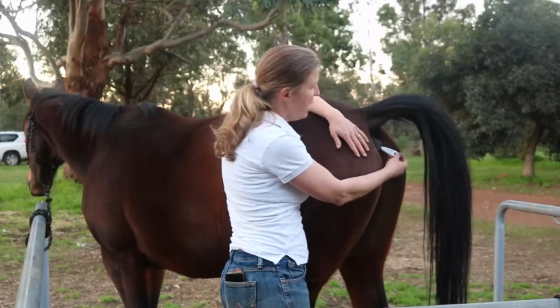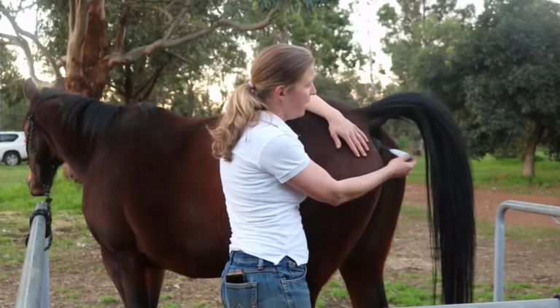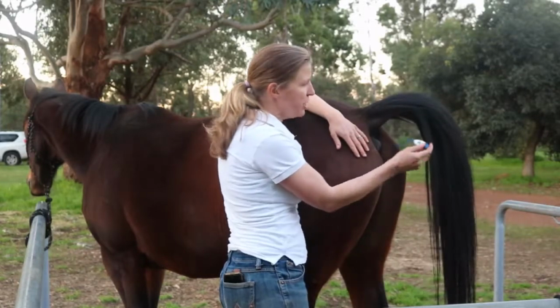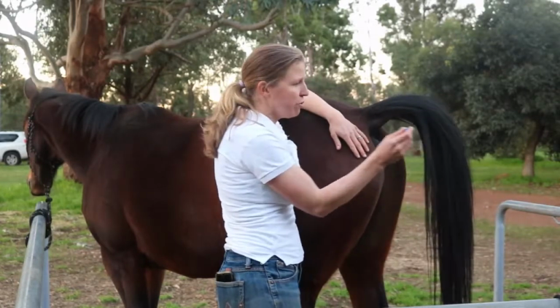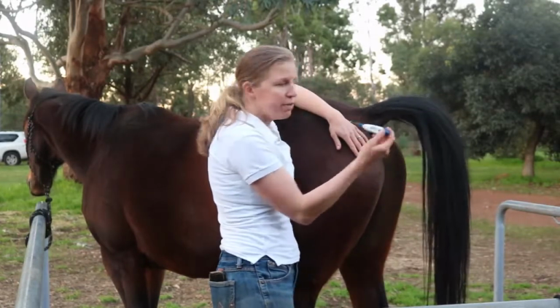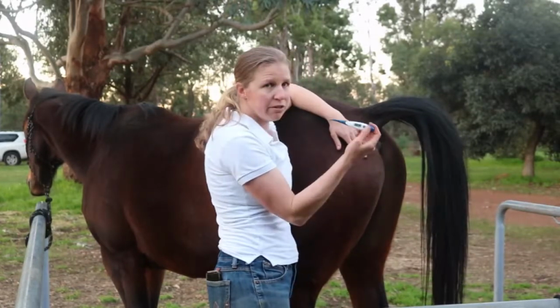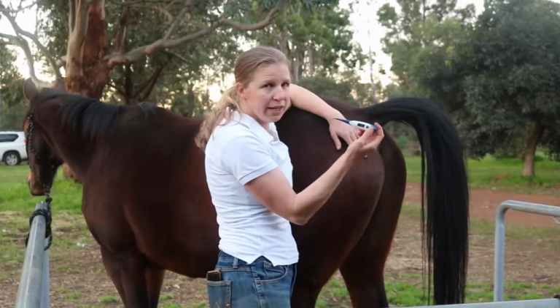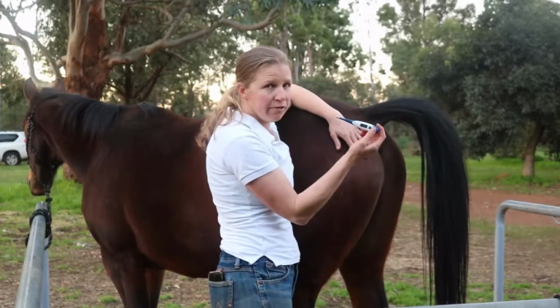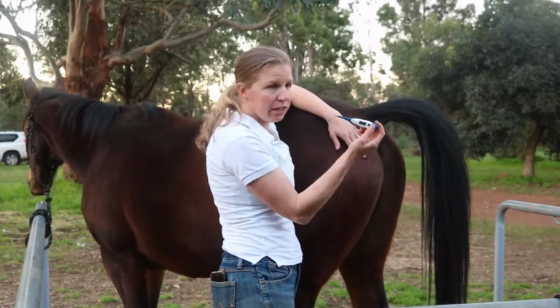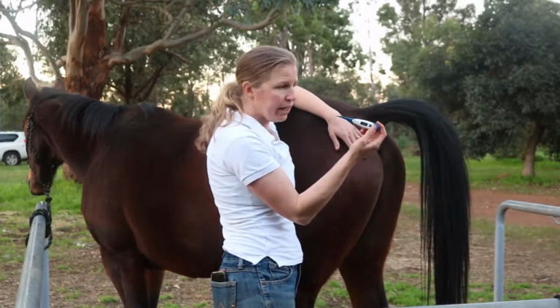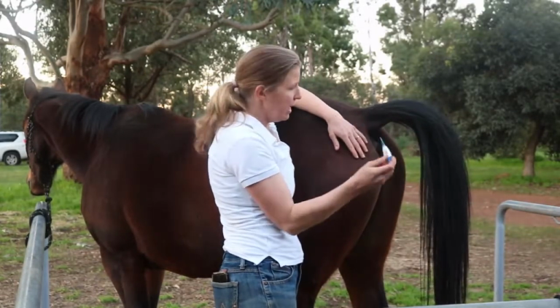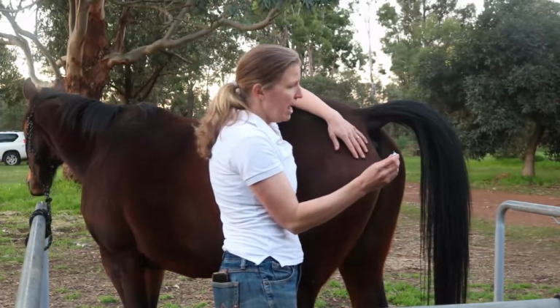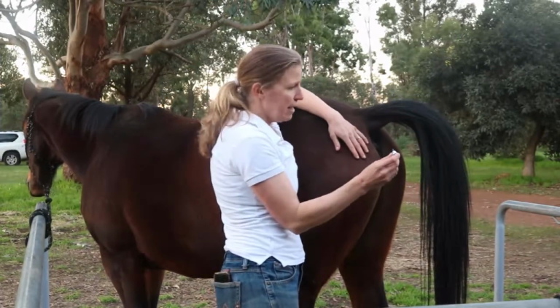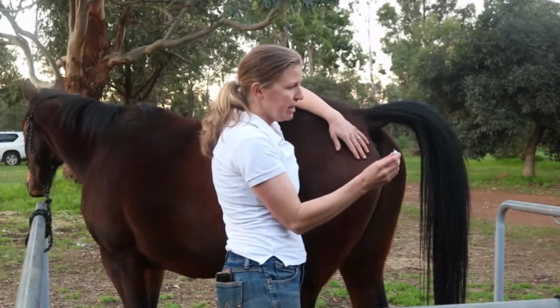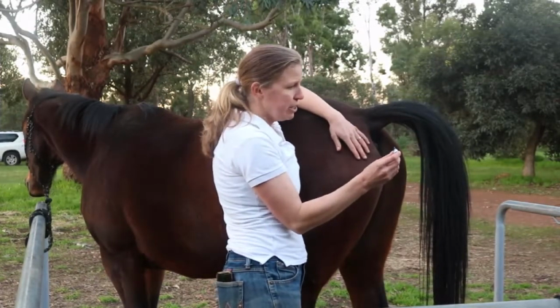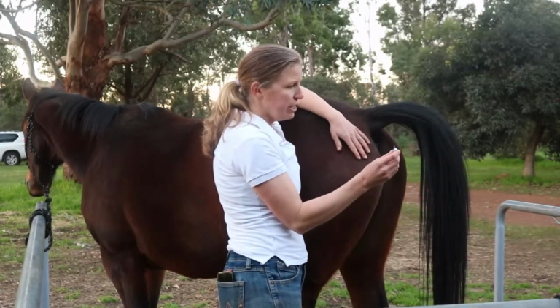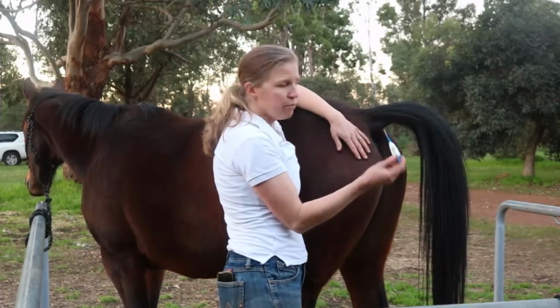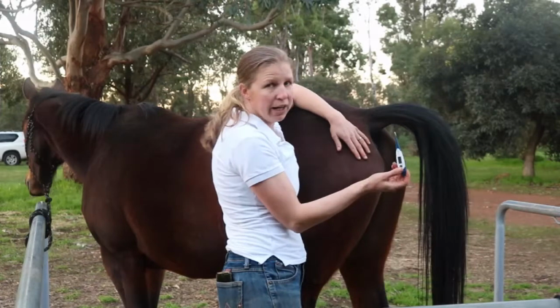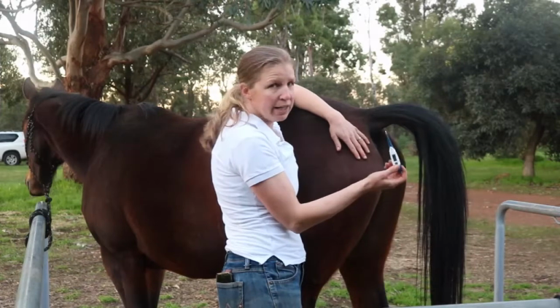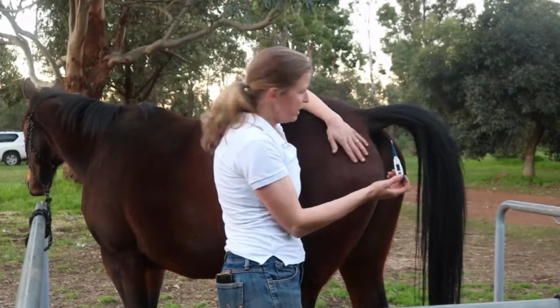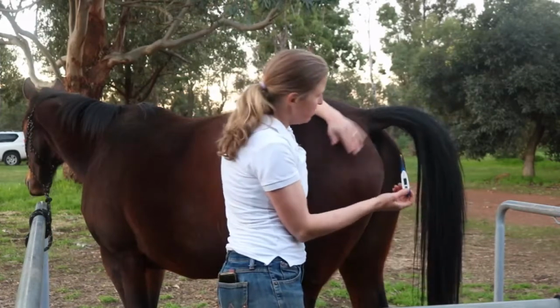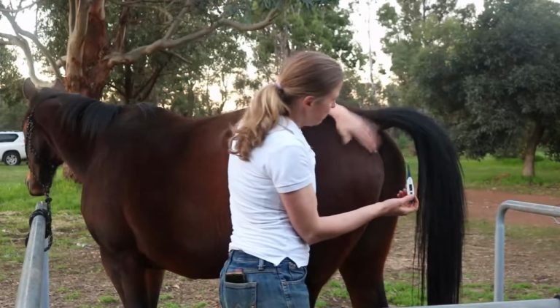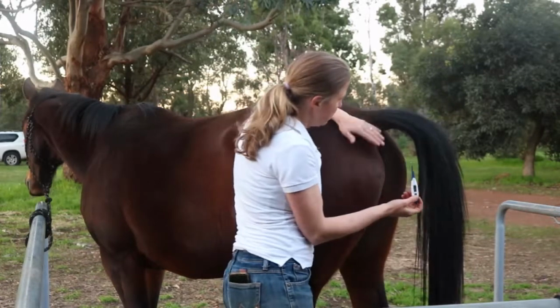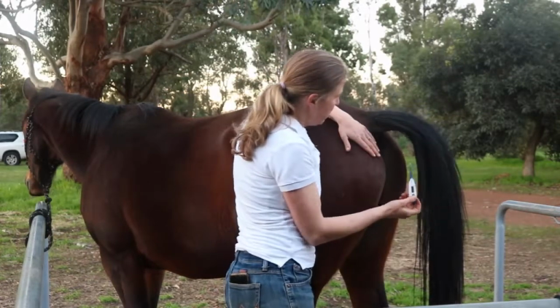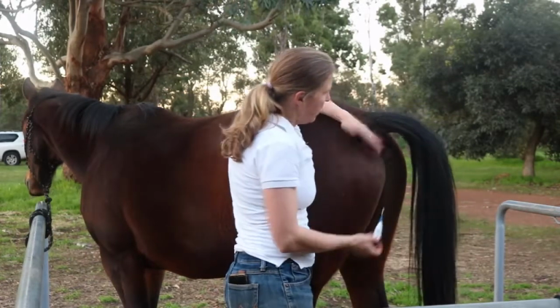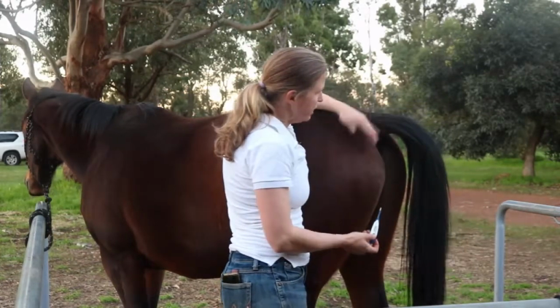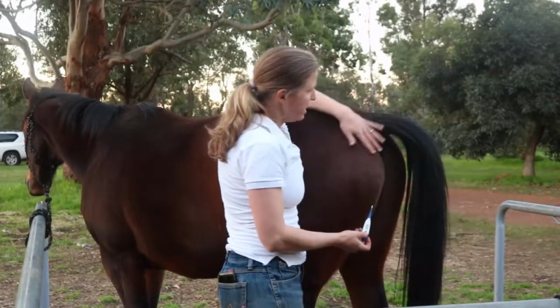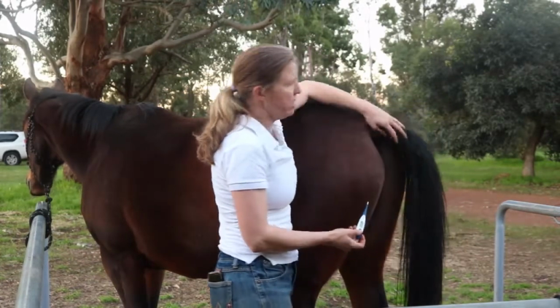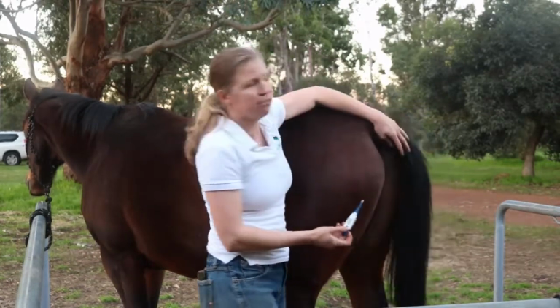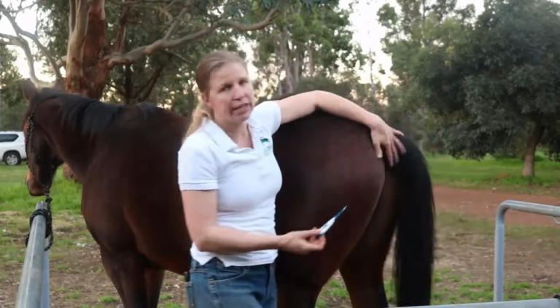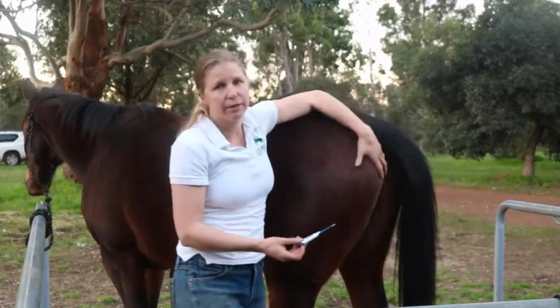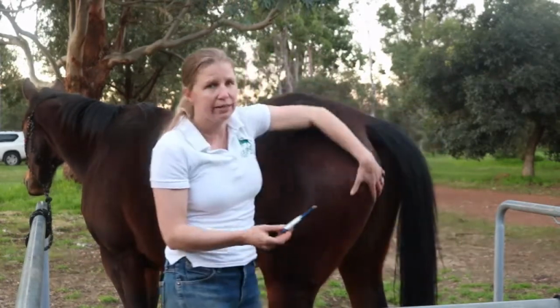The digital thermometers are great — they're really quick. That's 36.8, and that's a good temperature. You can see he's nice and relaxed about it.